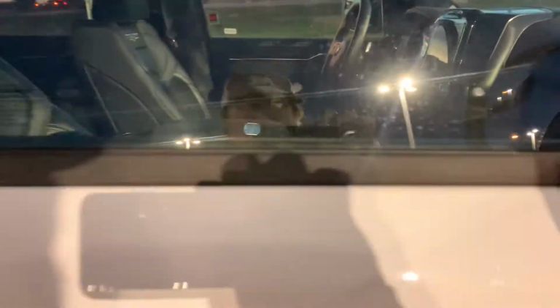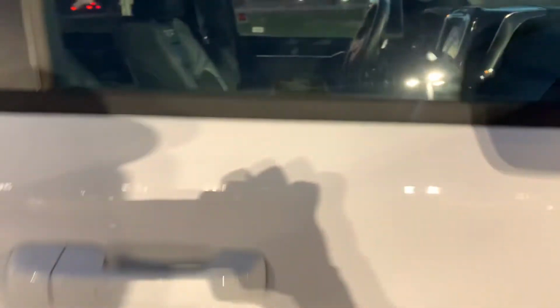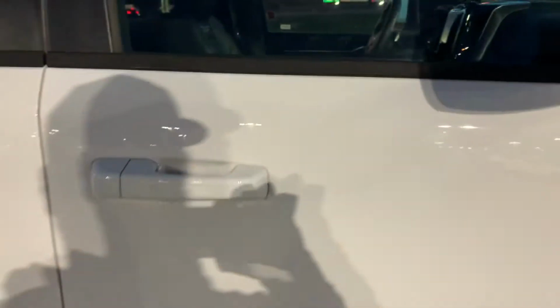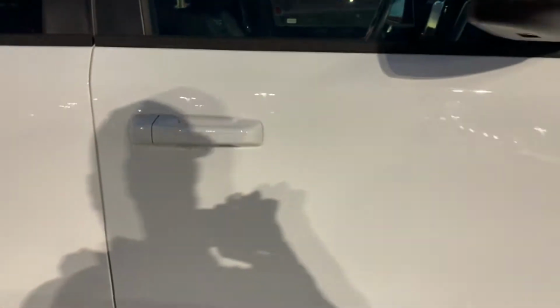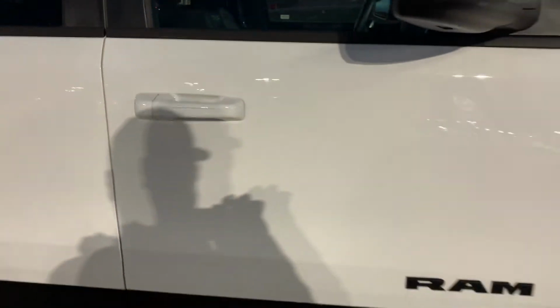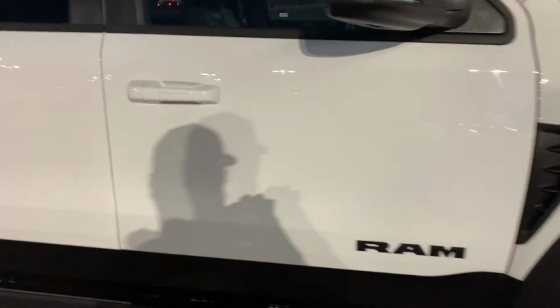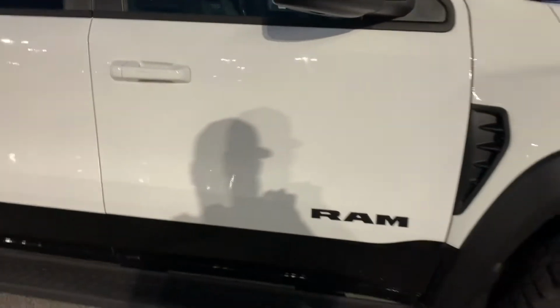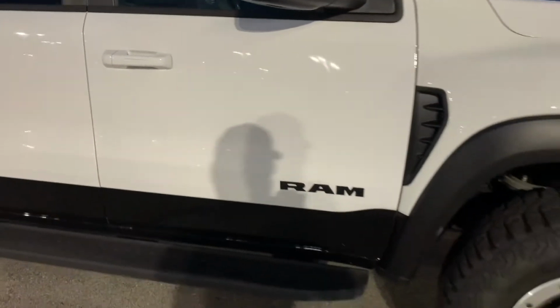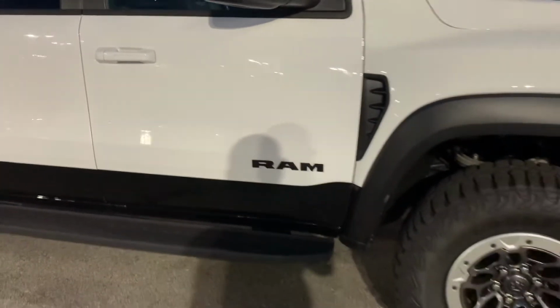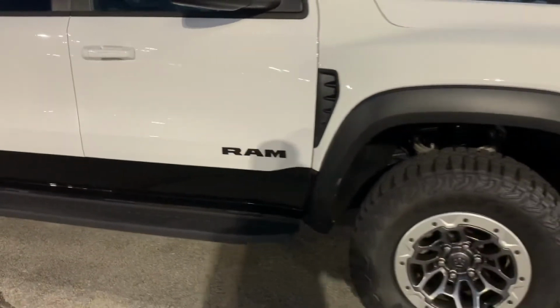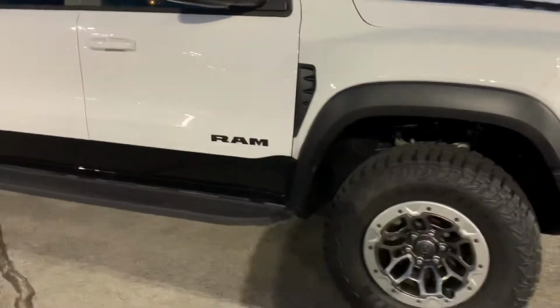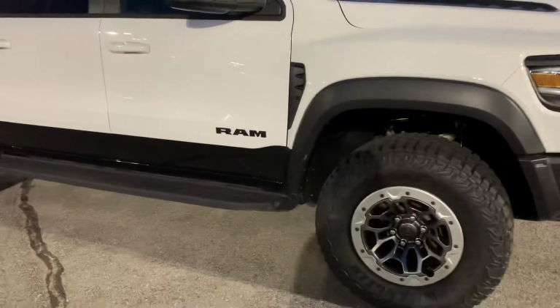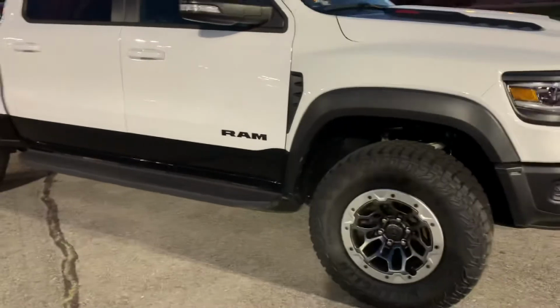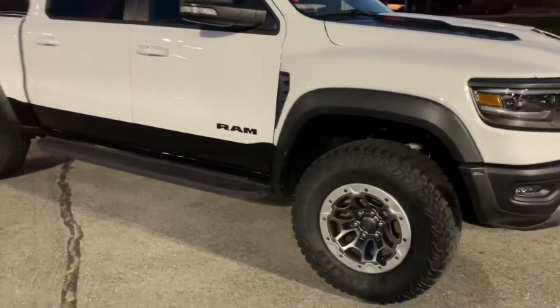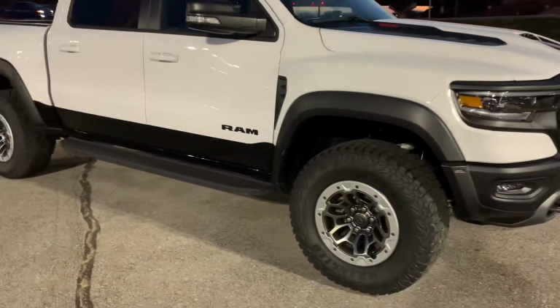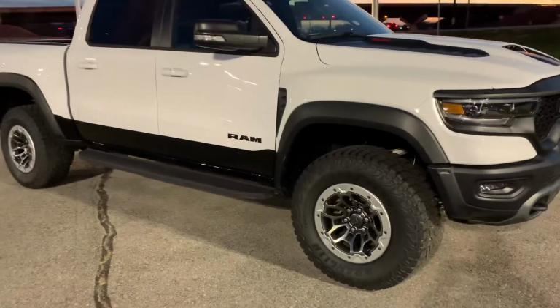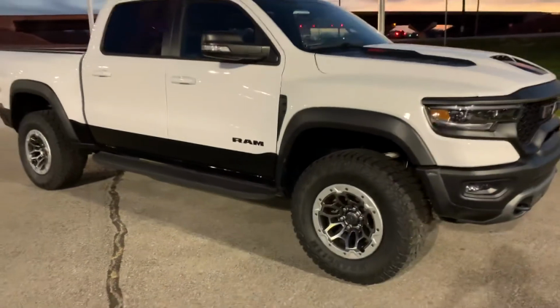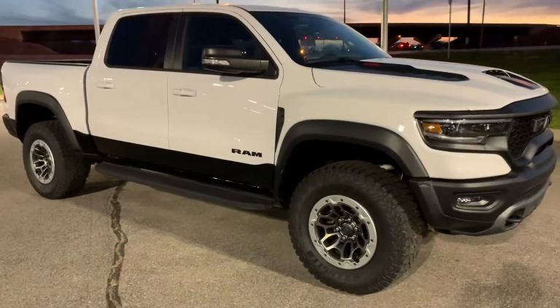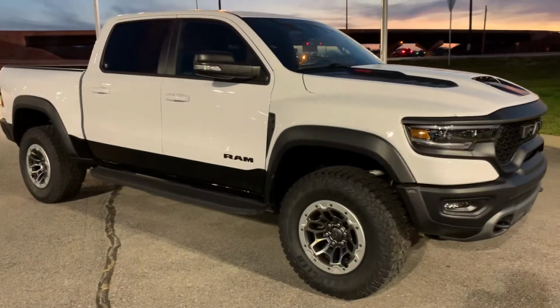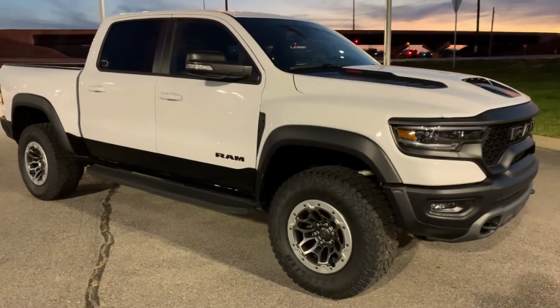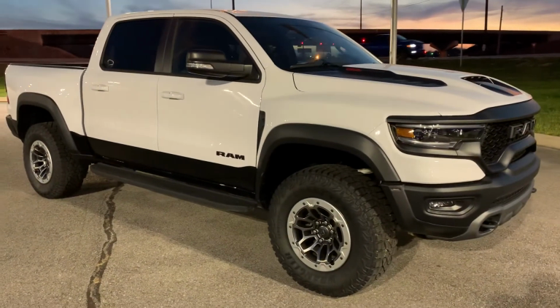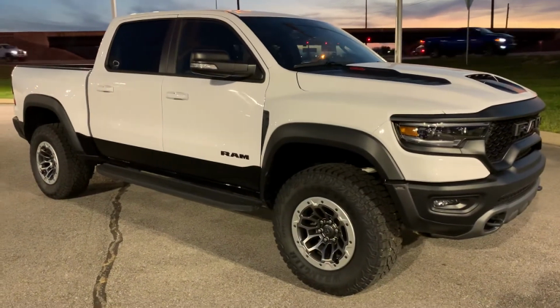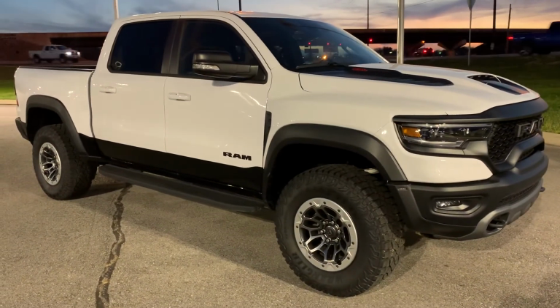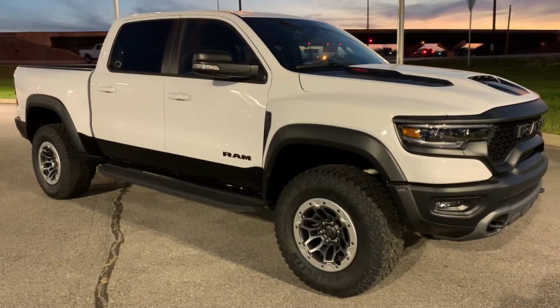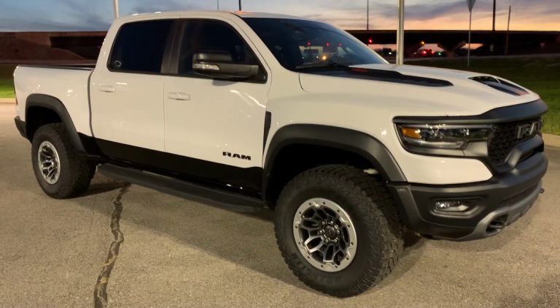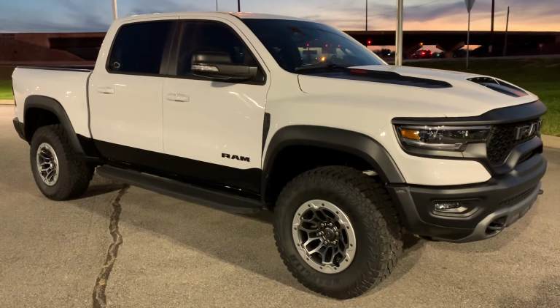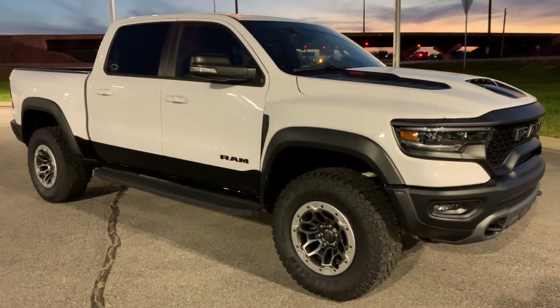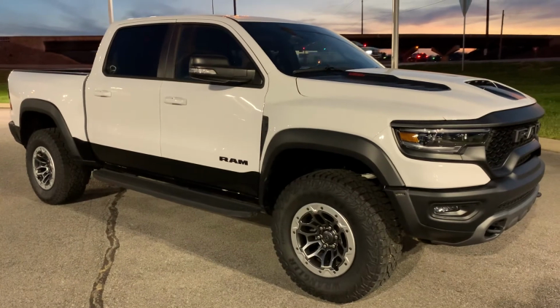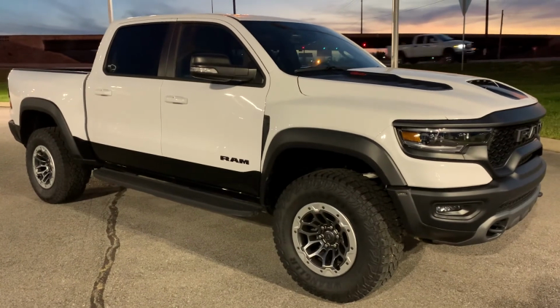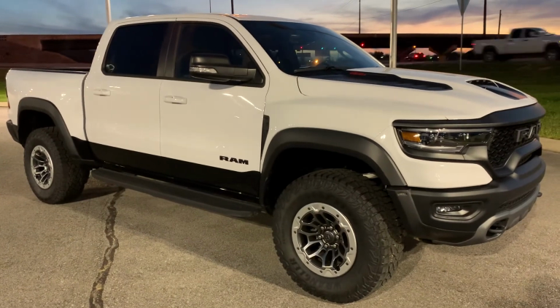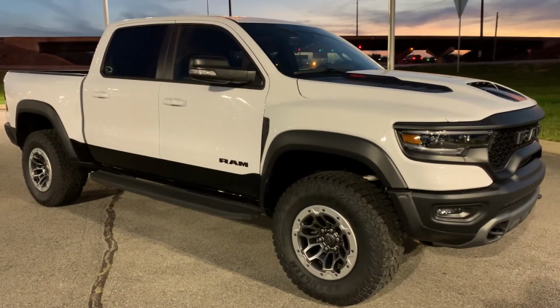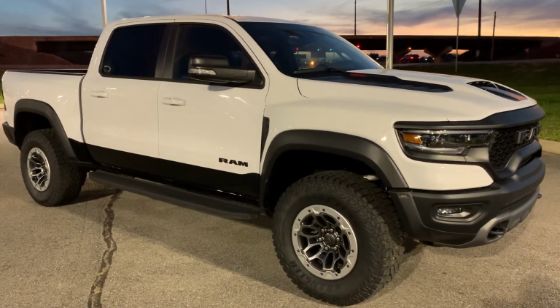Let me know what y'all think of these trucks — I think they're pretty sweet. Would y'all drive one? Leave a comment, like and subscribe, and I'll see y'all later. Peace.